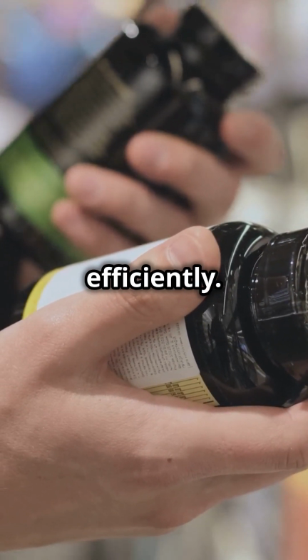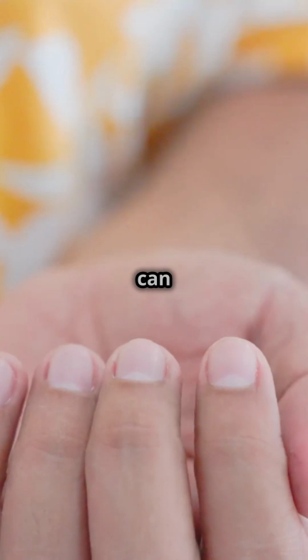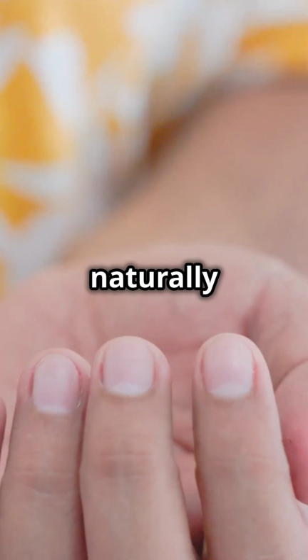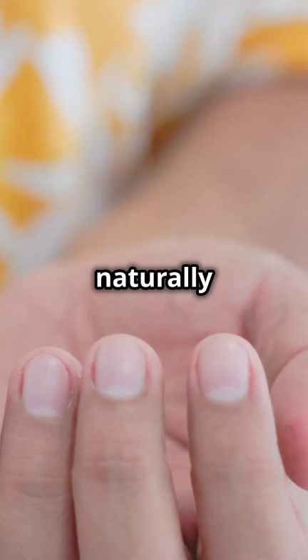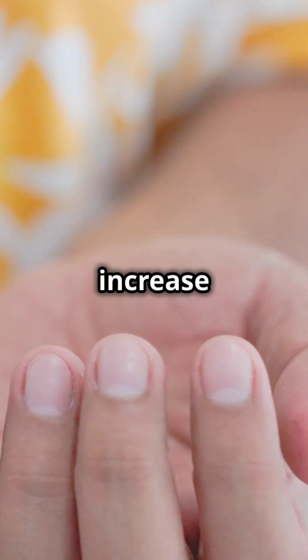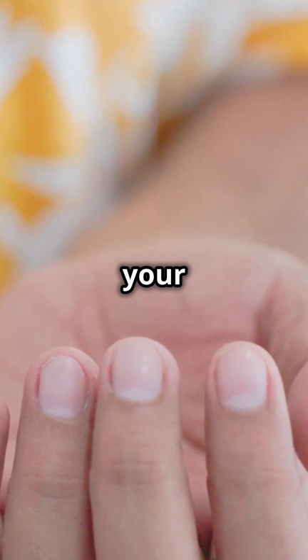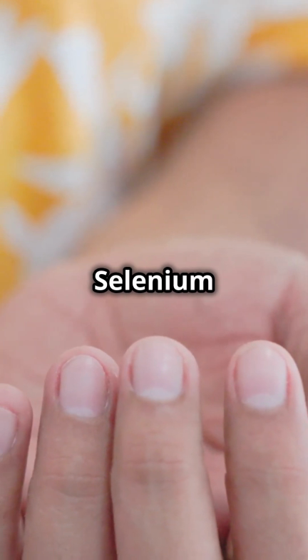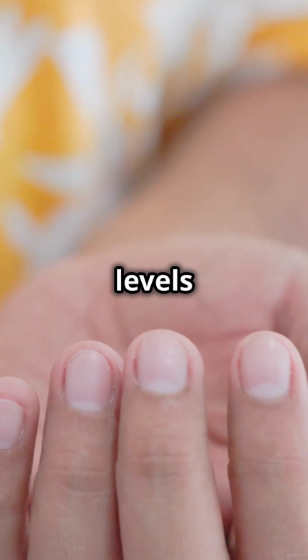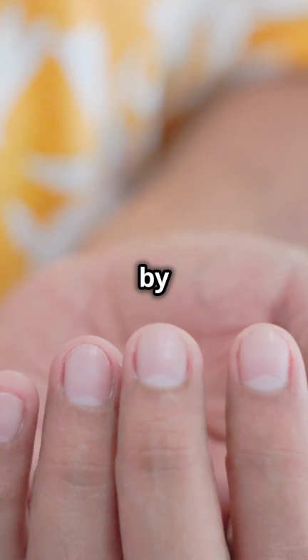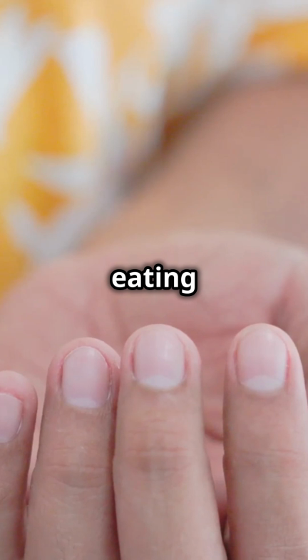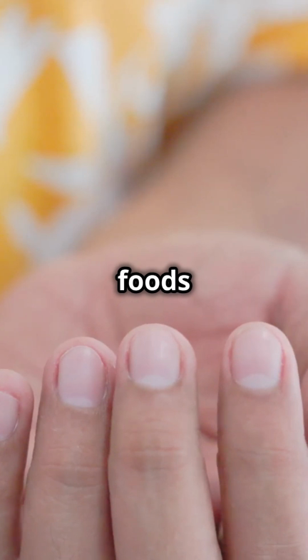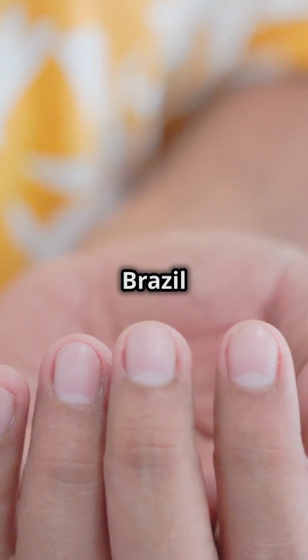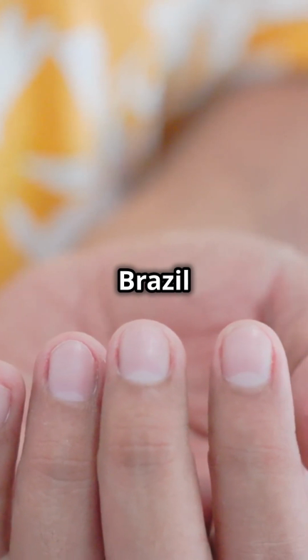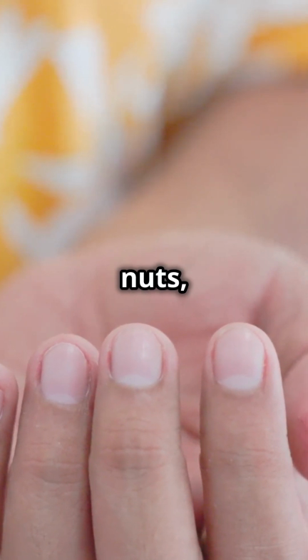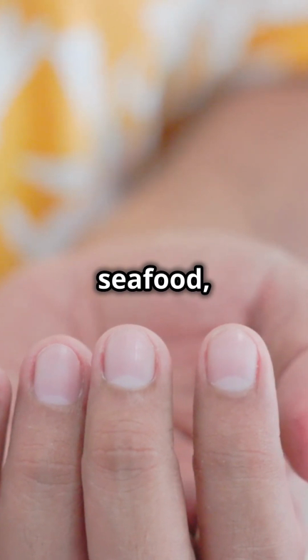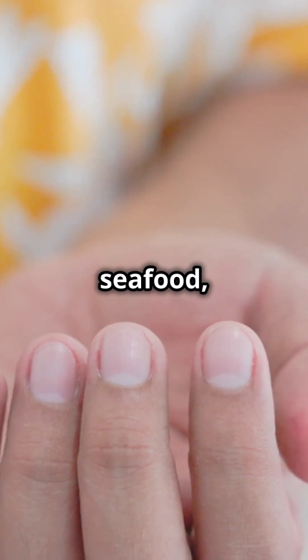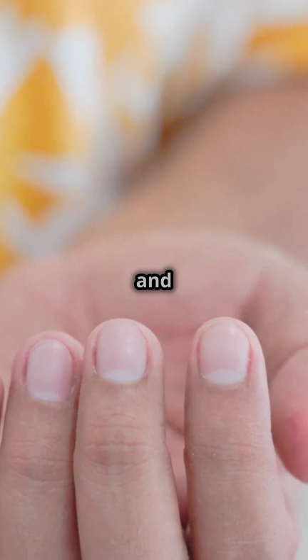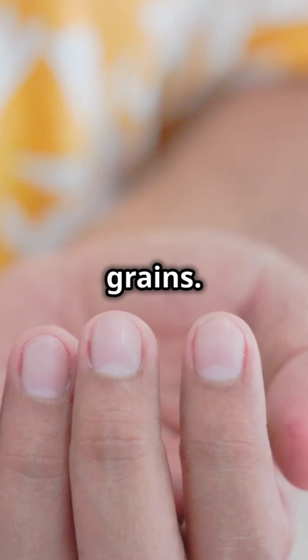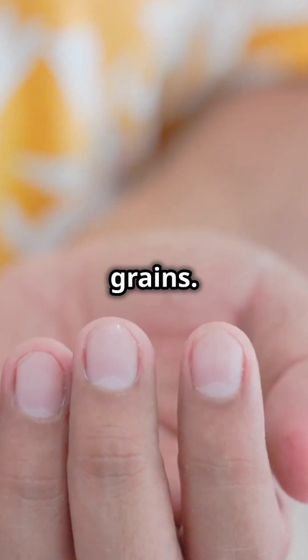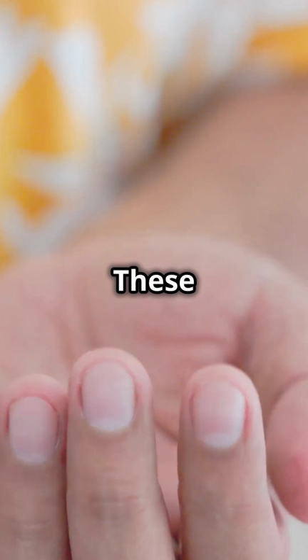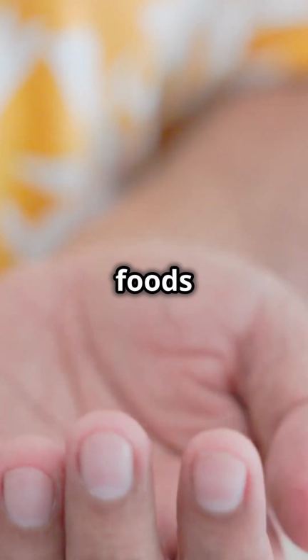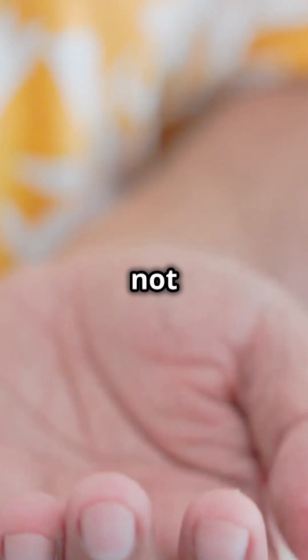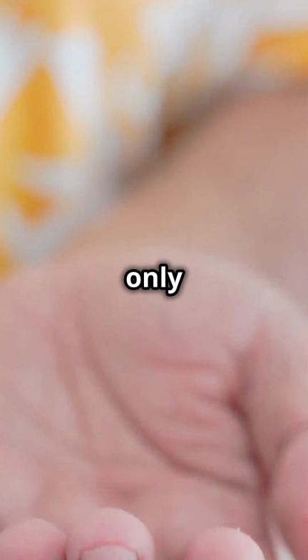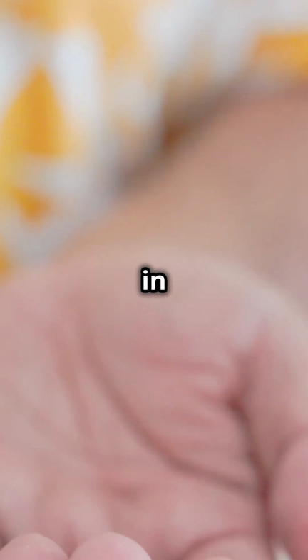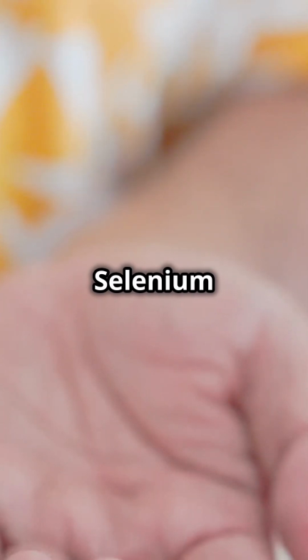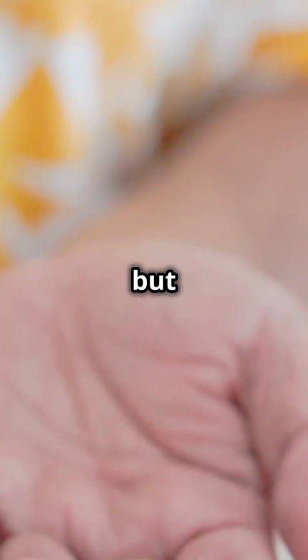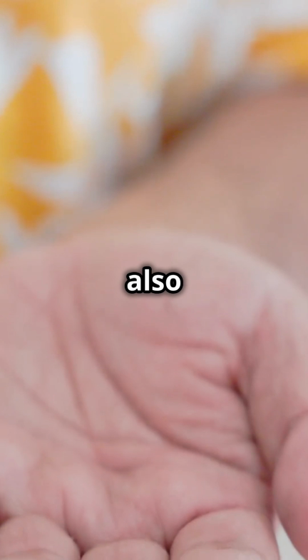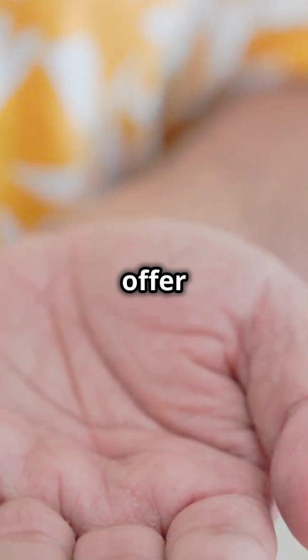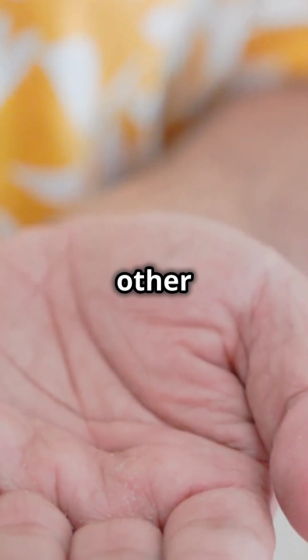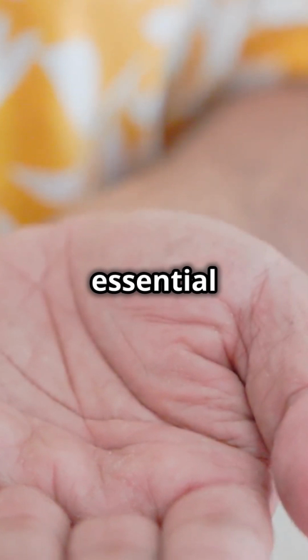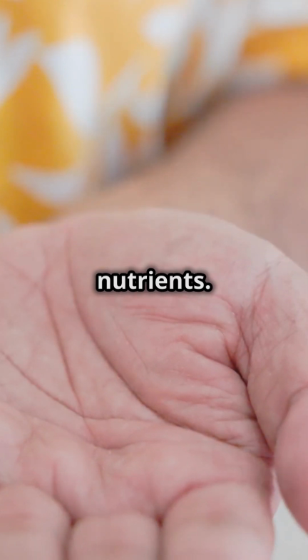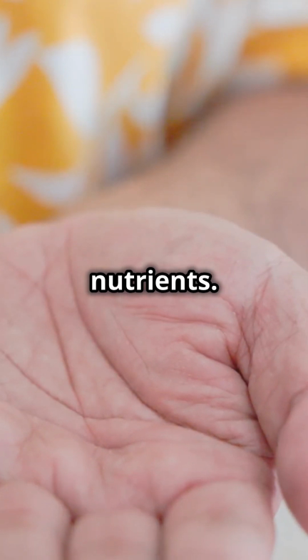You can naturally increase your selenium levels by eating foods like Brazil nuts, seafood, eggs, and grains. These foods are not only rich in selenium but also offer other essential nutrients.